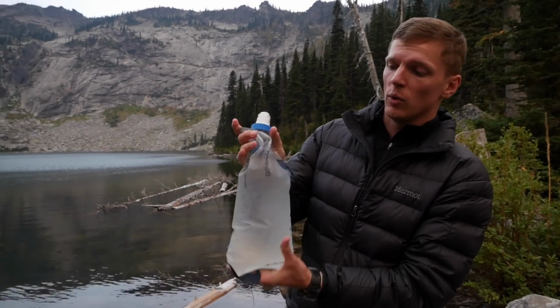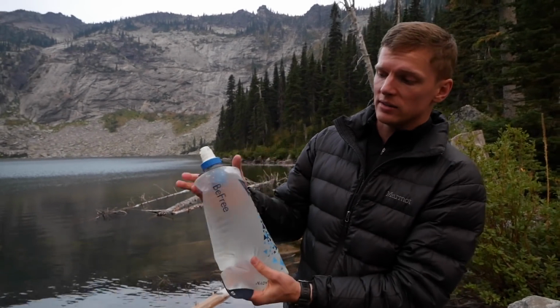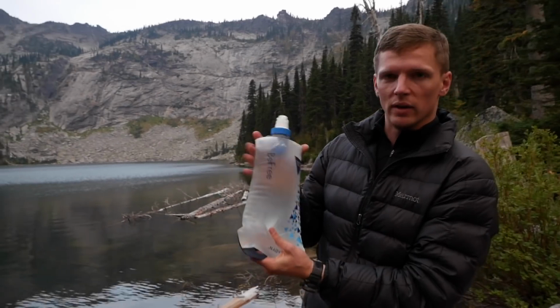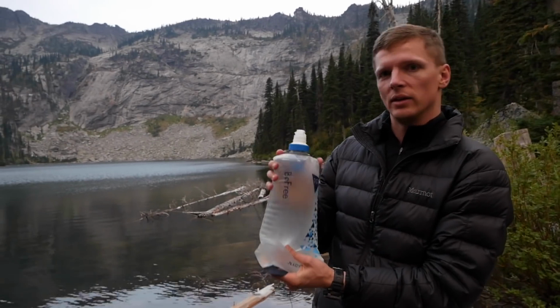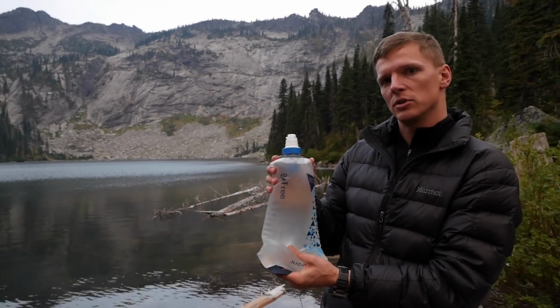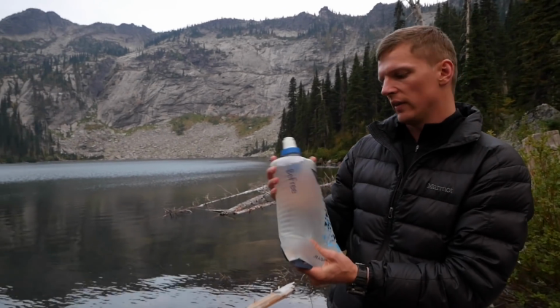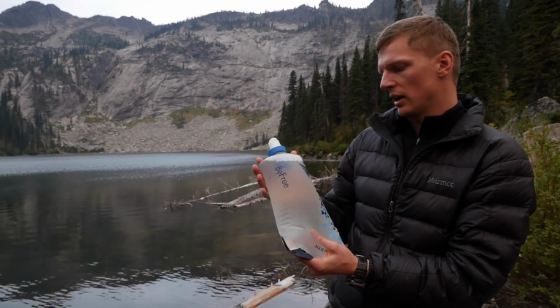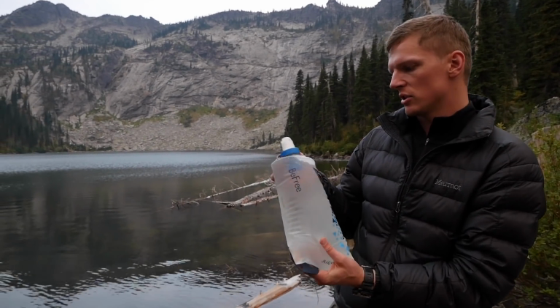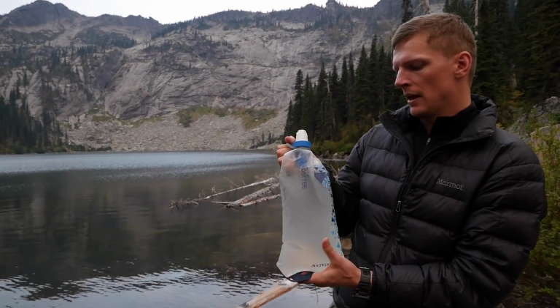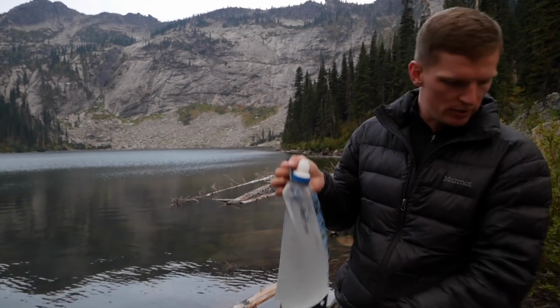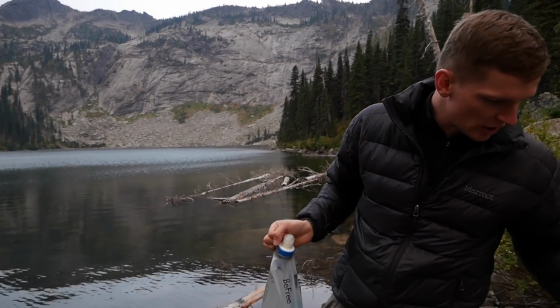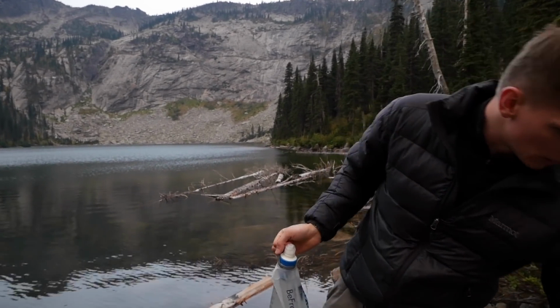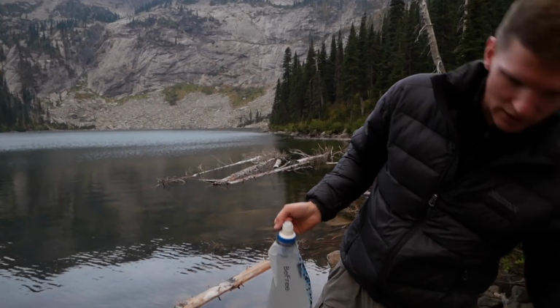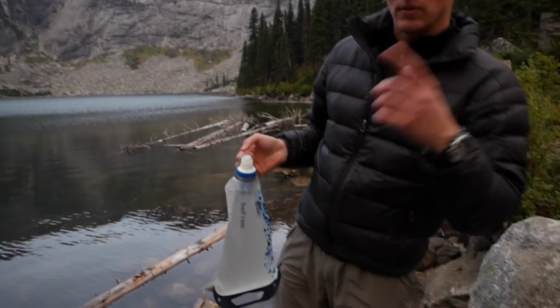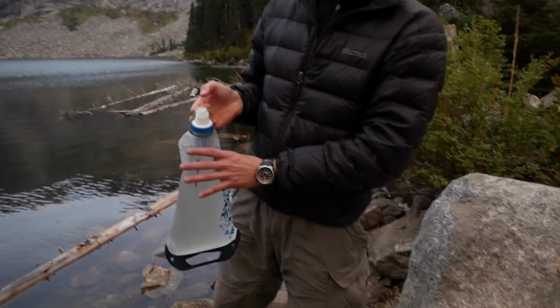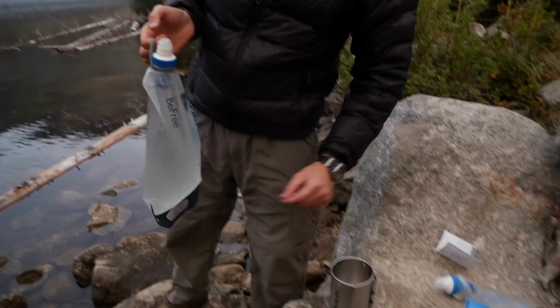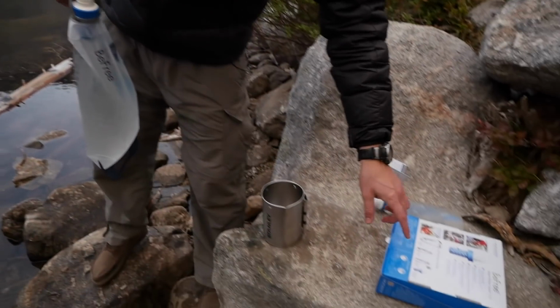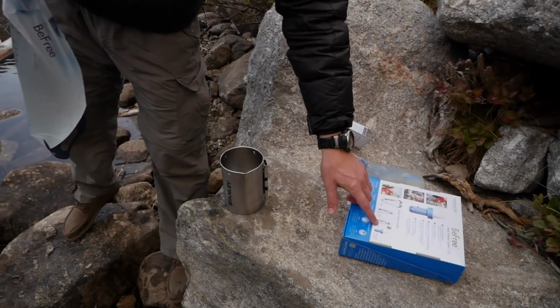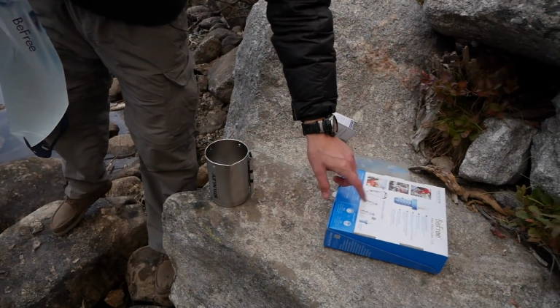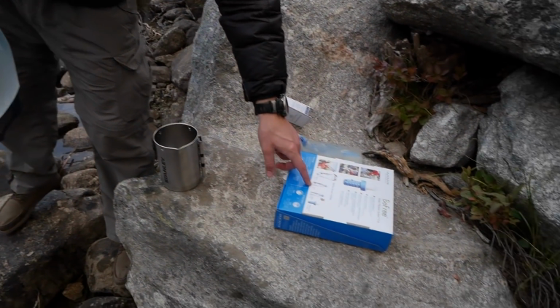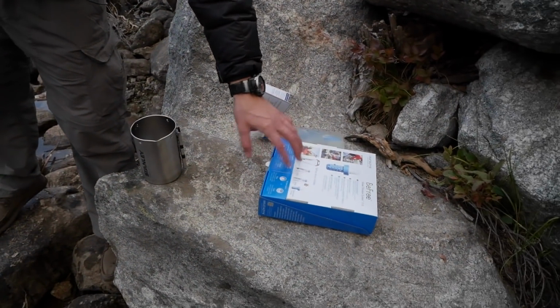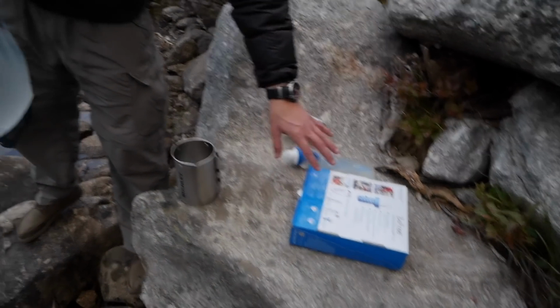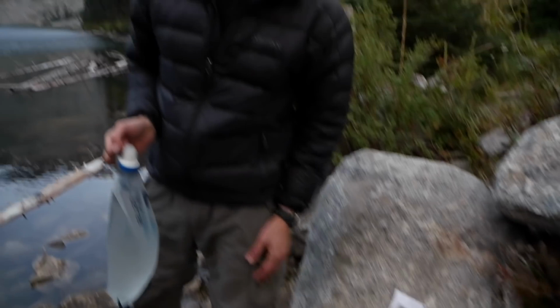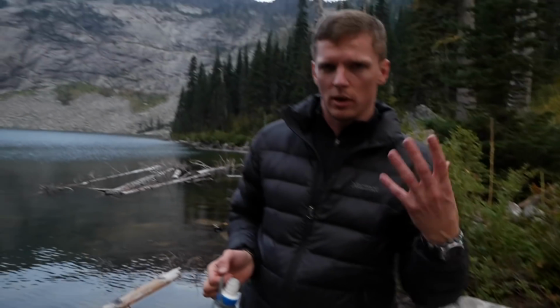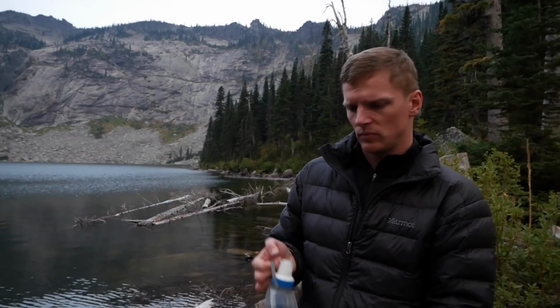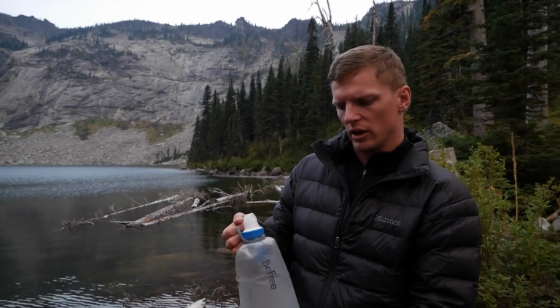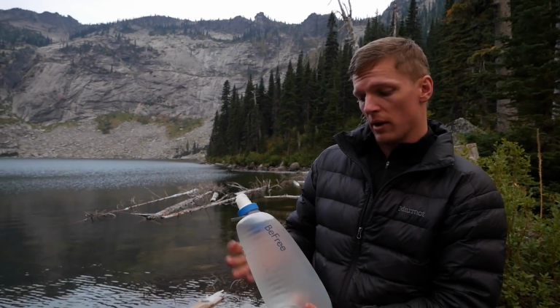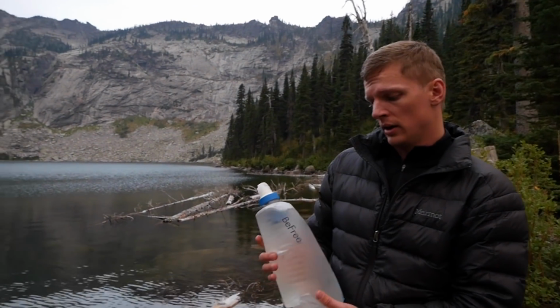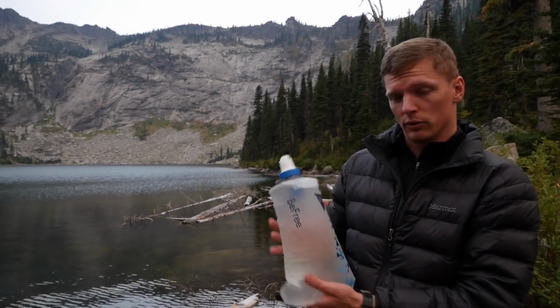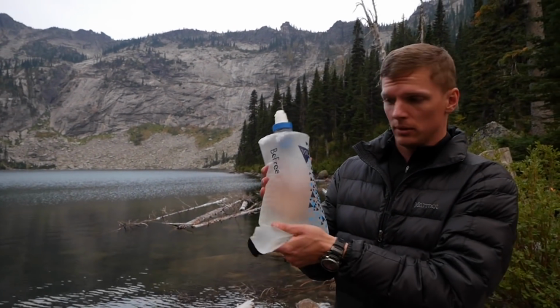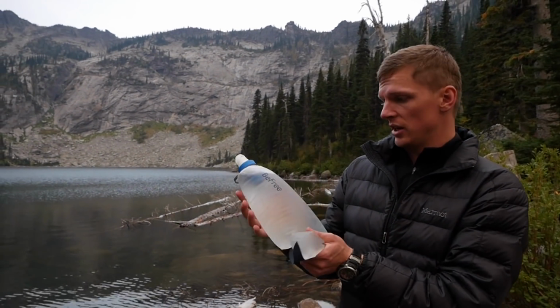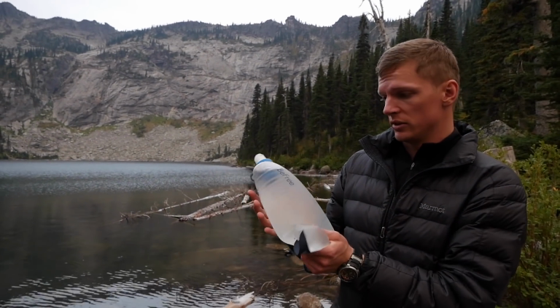If you want to buy this thing, there will be a link down in the description — just click on that and check it out on Amazon. Be sure to check out their other bottles like the 0.6 liter and 1 liter — same technology, just smaller, and you can carry them in your pocket. If you're looking for something bigger, go for this 3 liter version.